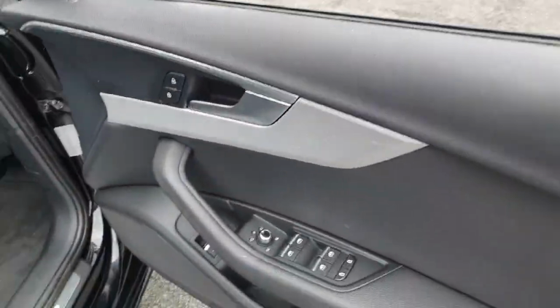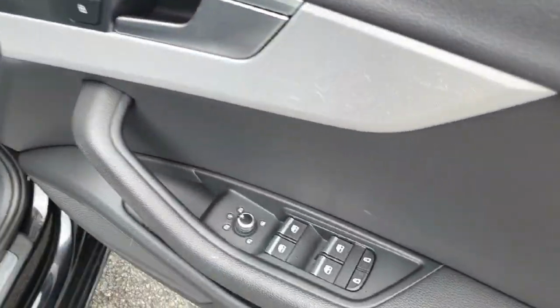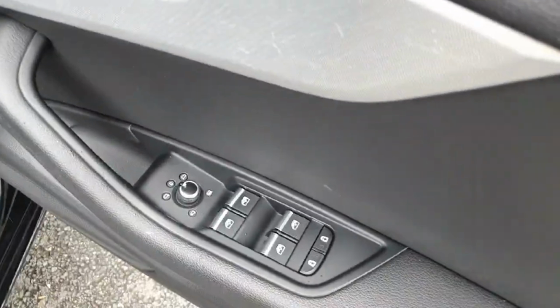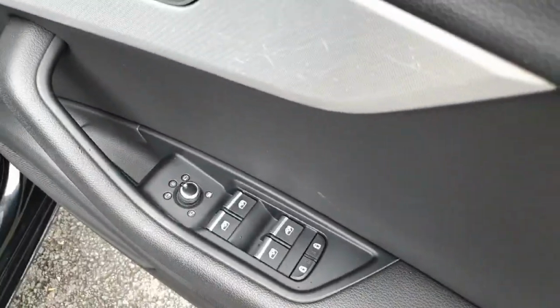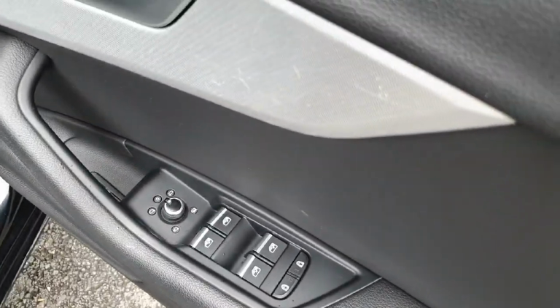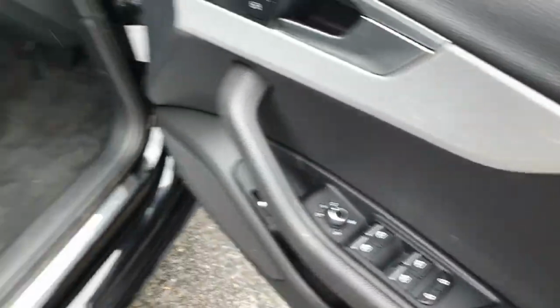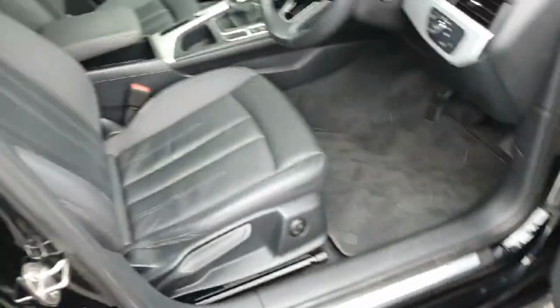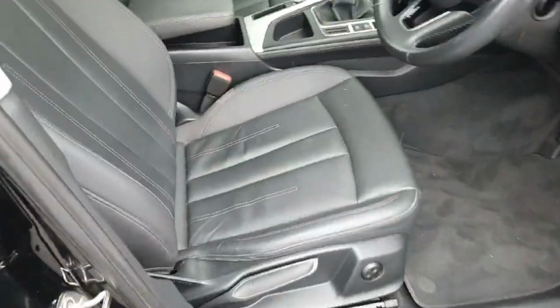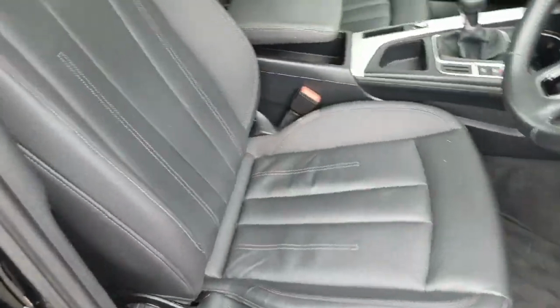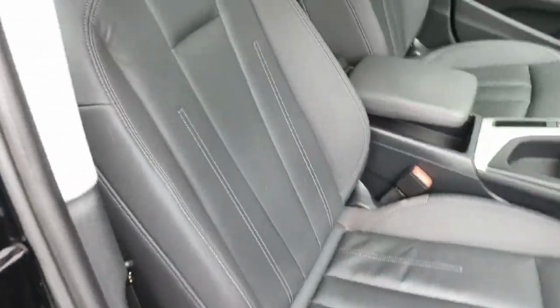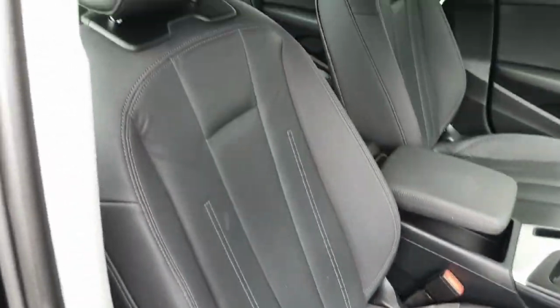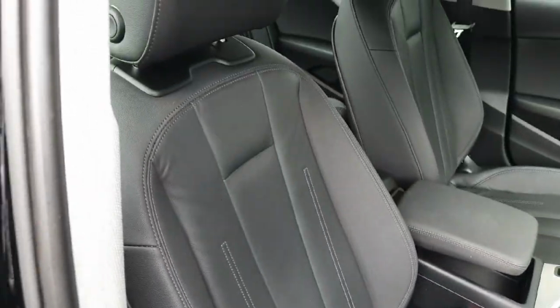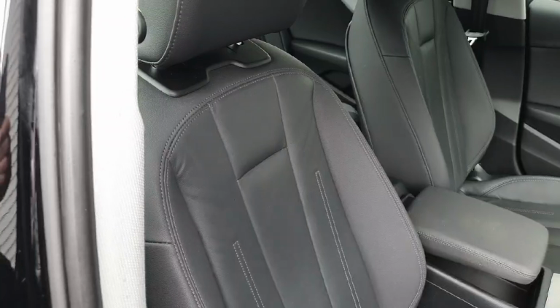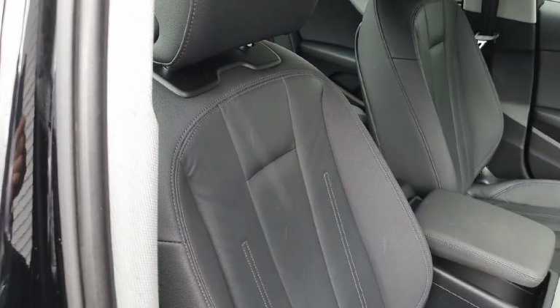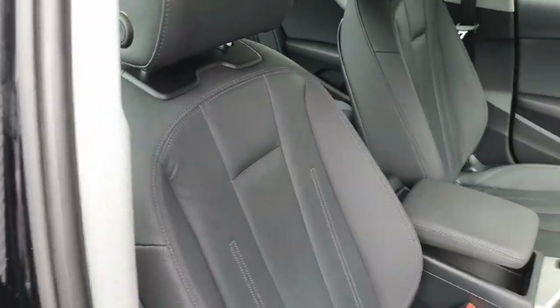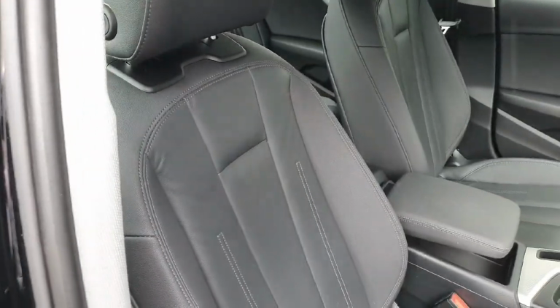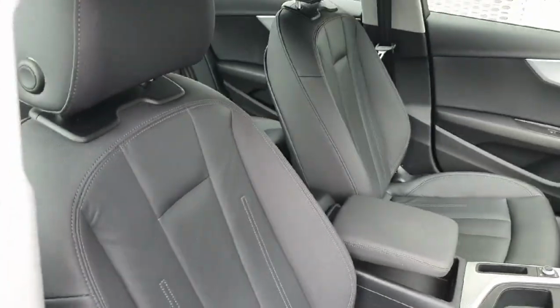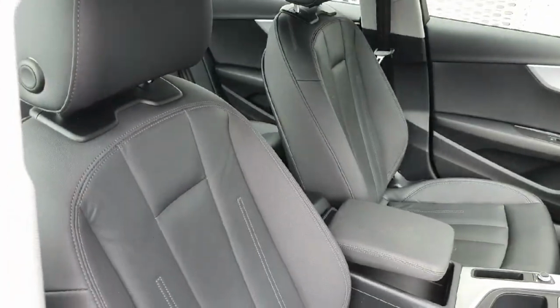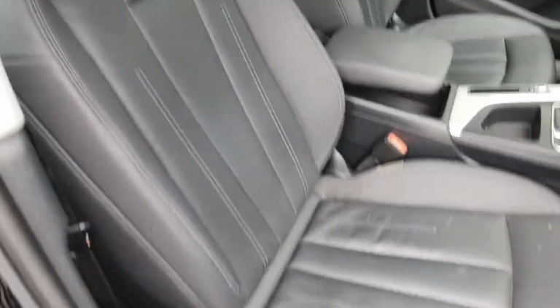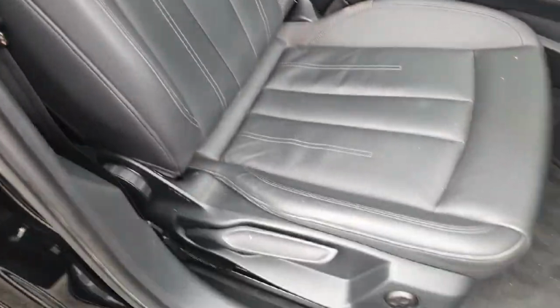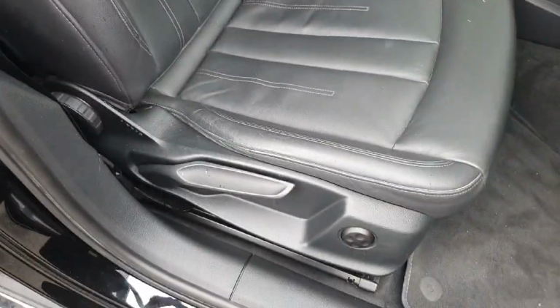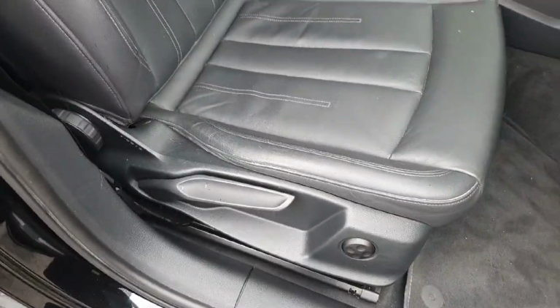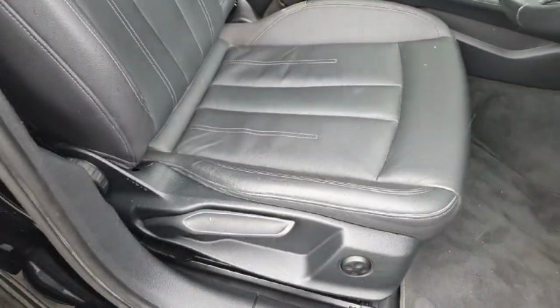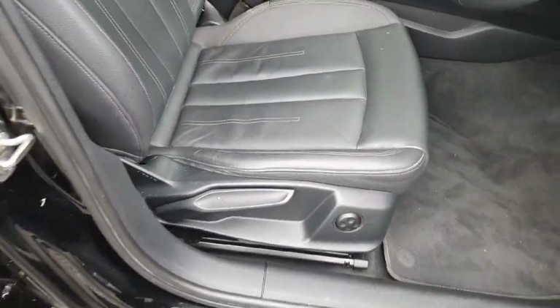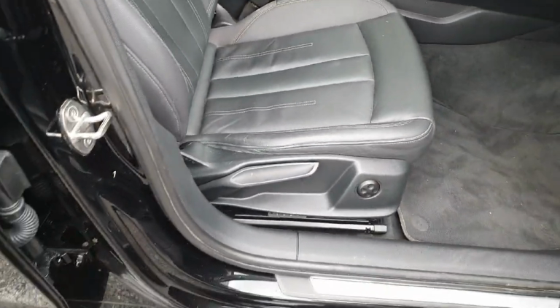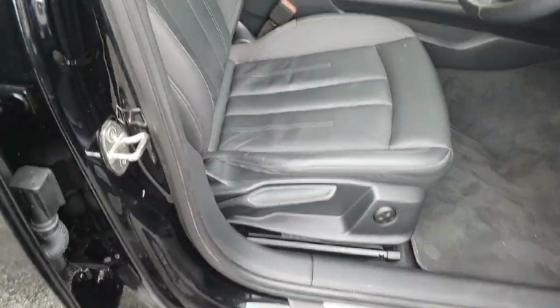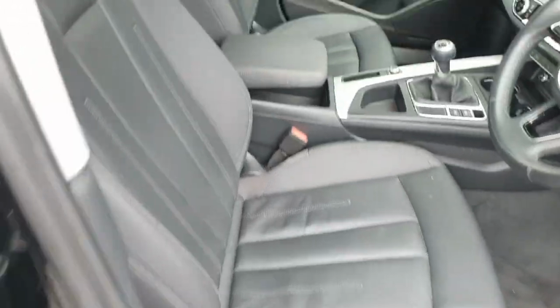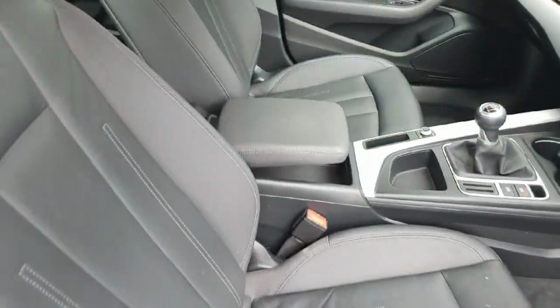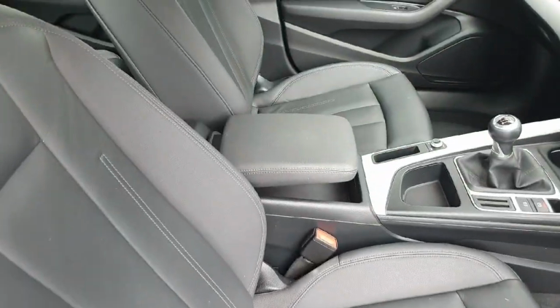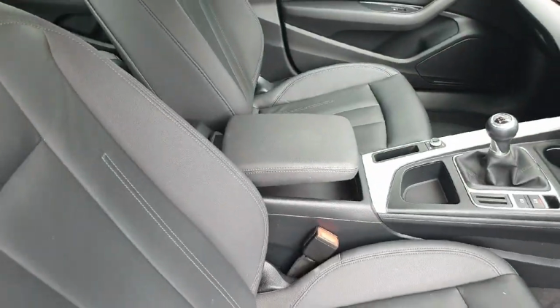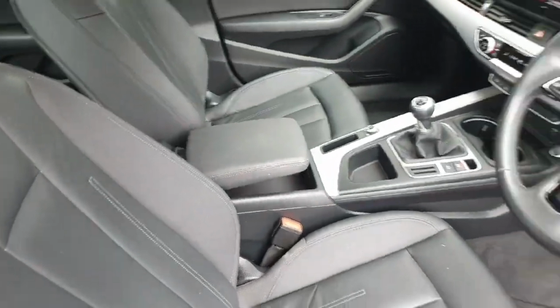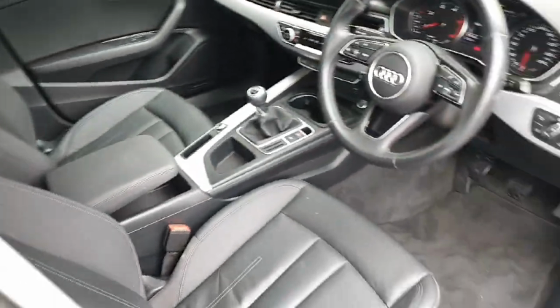Moving inside, folding heated wing mirrors within the door card. You also have your full leather SE comfort seats, which are heated for both driver and passenger, height adjustable and come with a four-way lumbar support. There are also height adjustable central leather armrests.